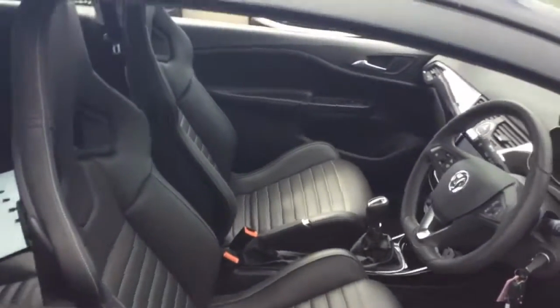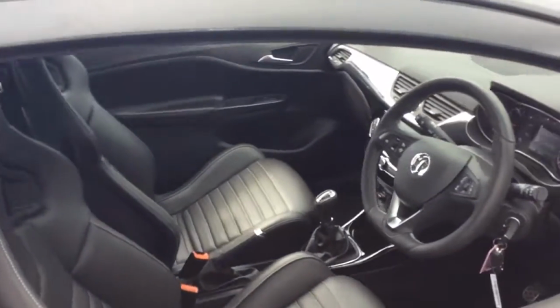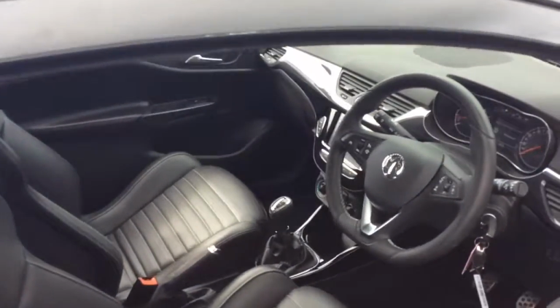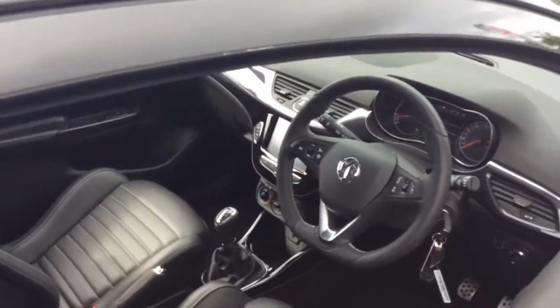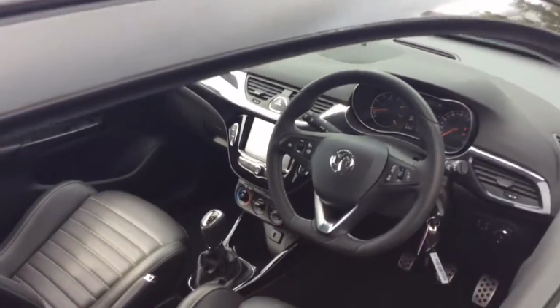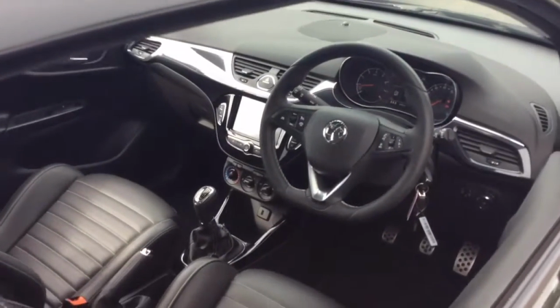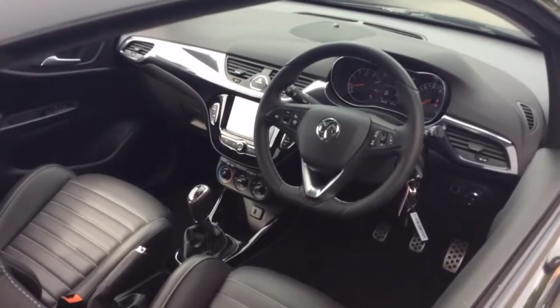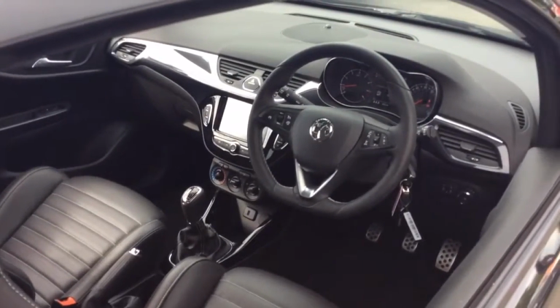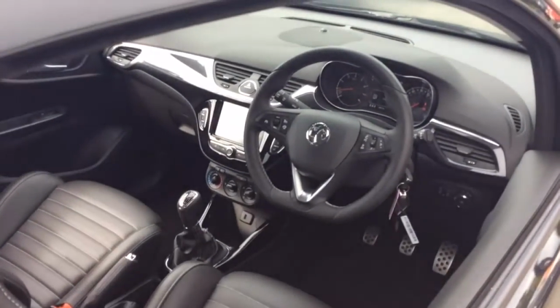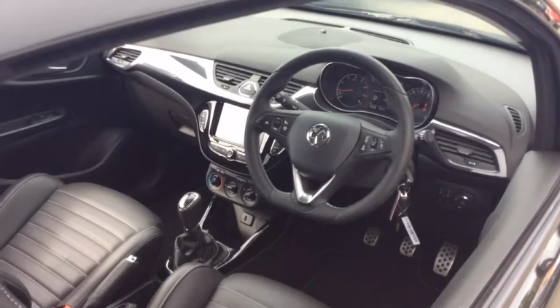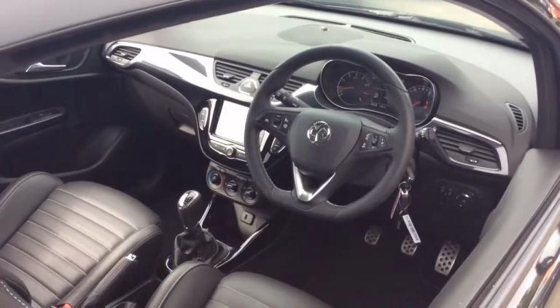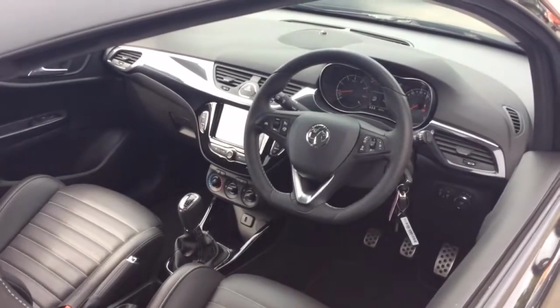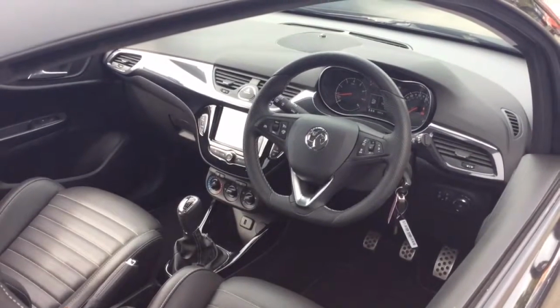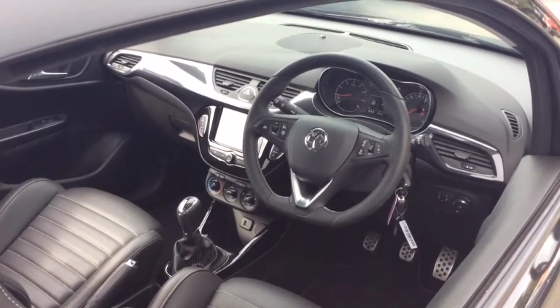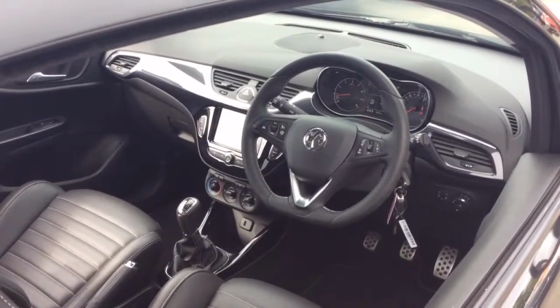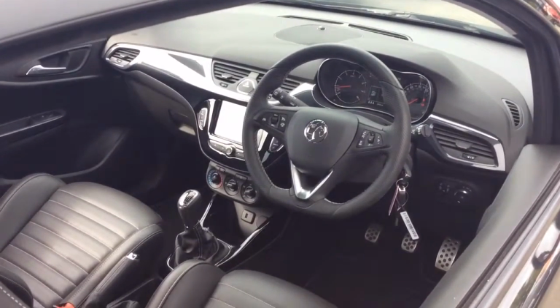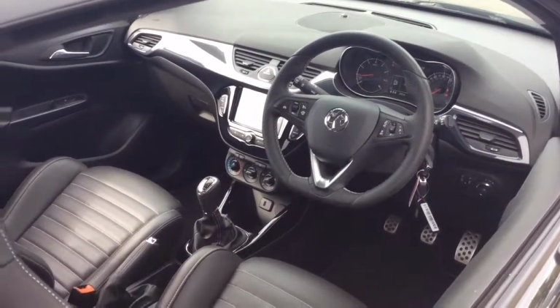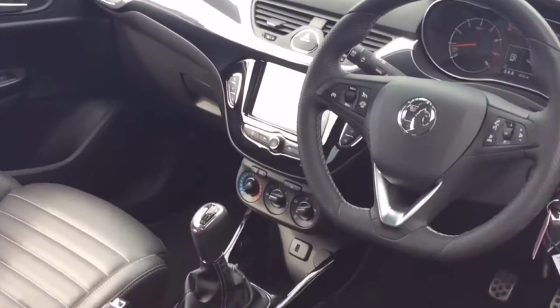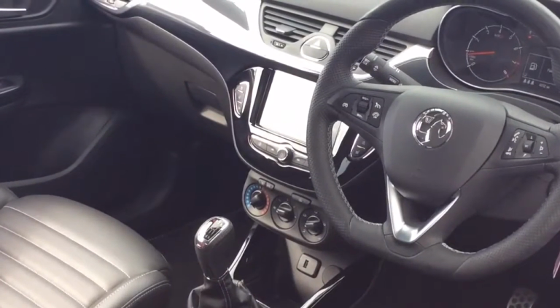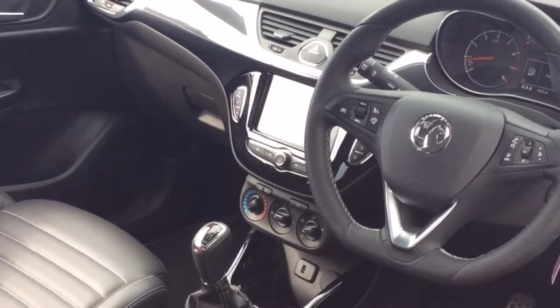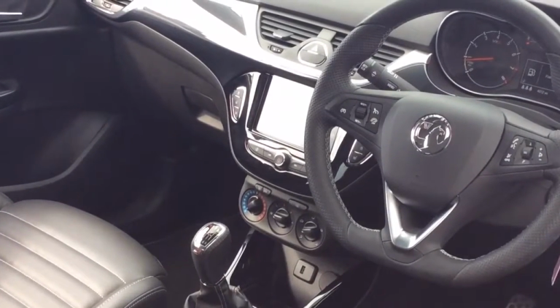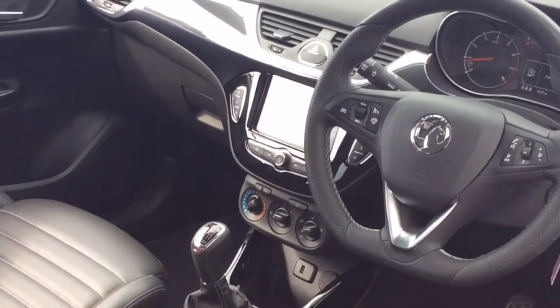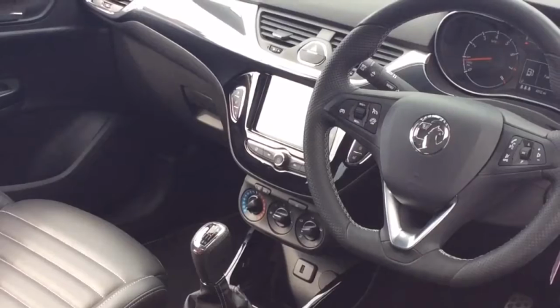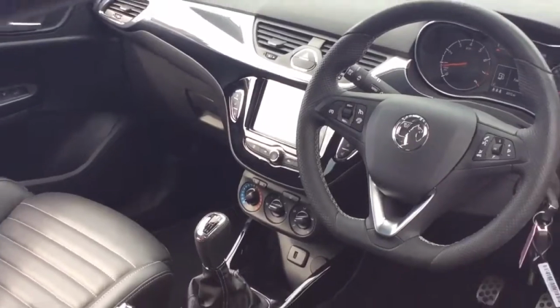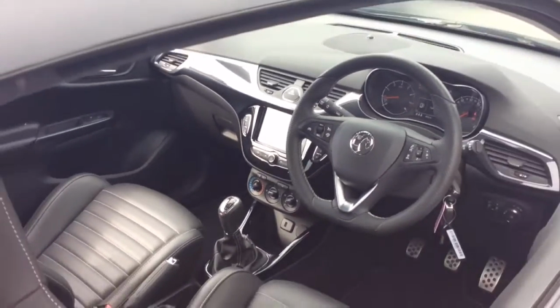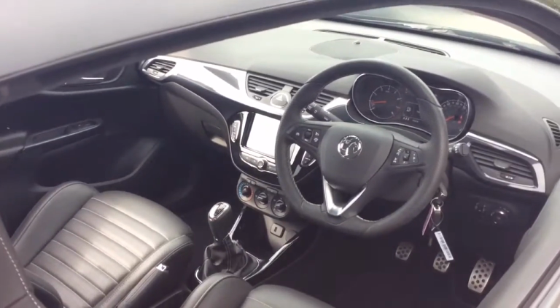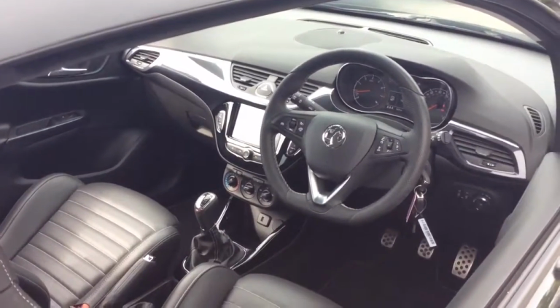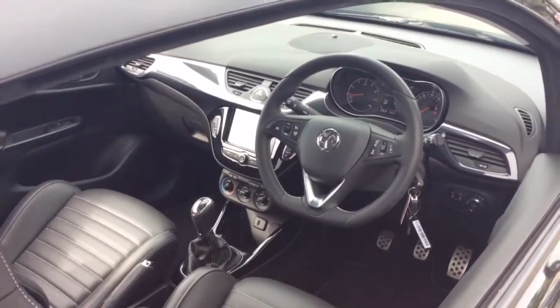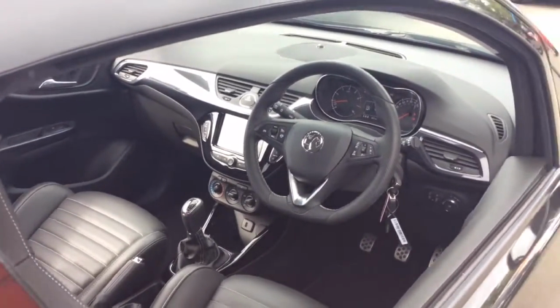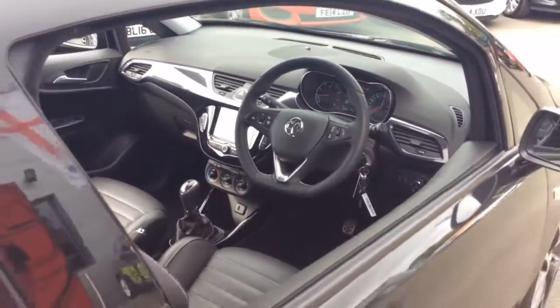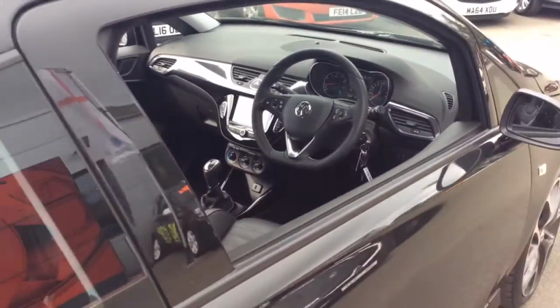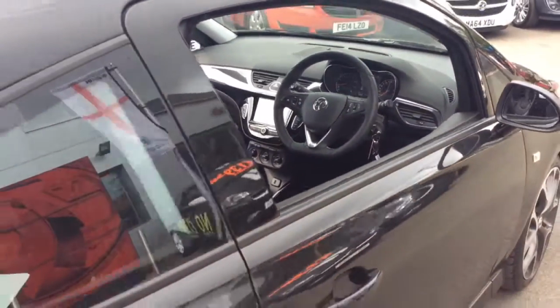The interior comprises a multi-function steering wheel and has cruise control and speed limiter, as well as the full DAB AM/FM IntelliLink radio system, air conditioning, and six-speed gearbox.